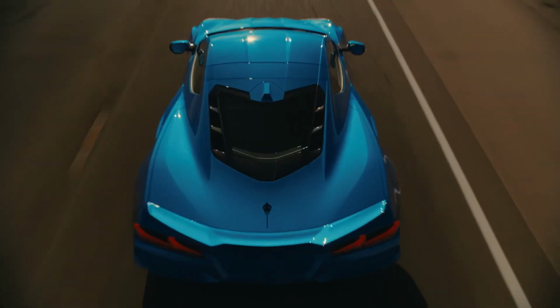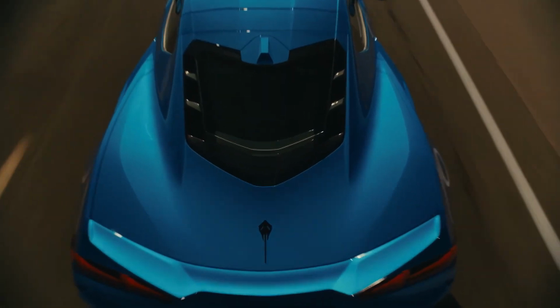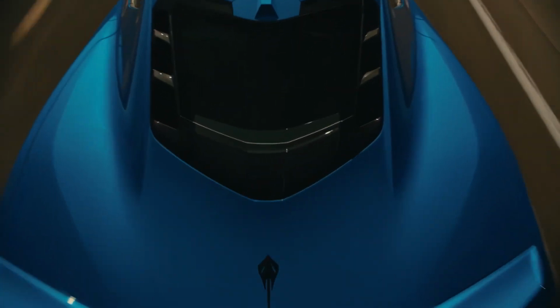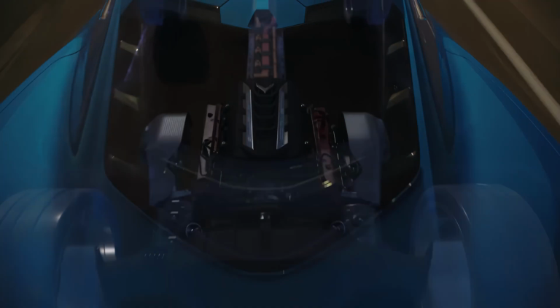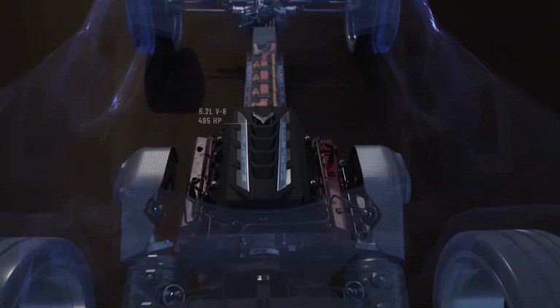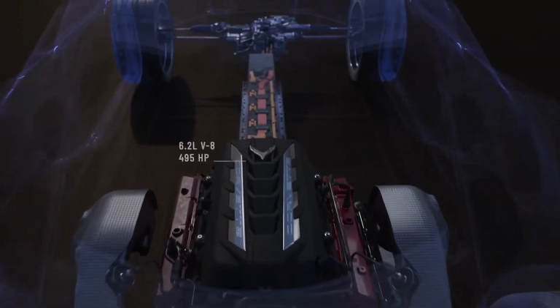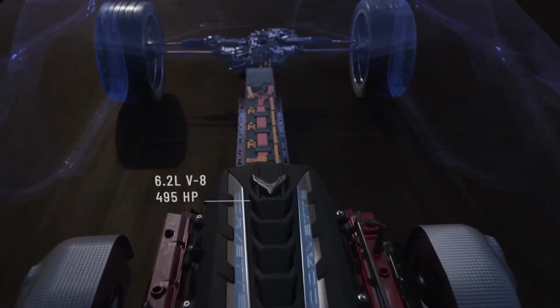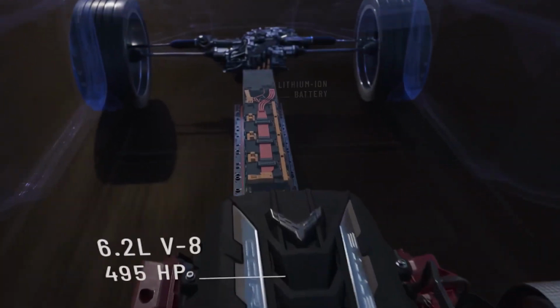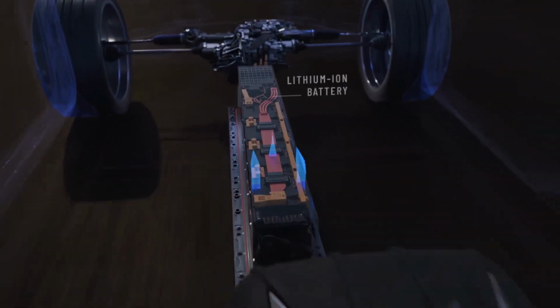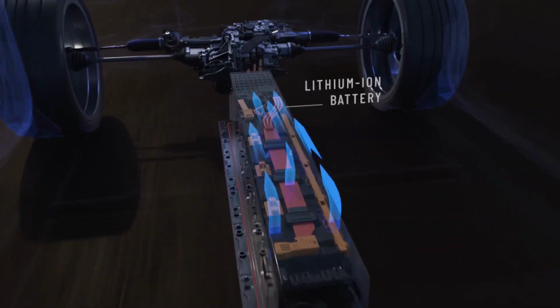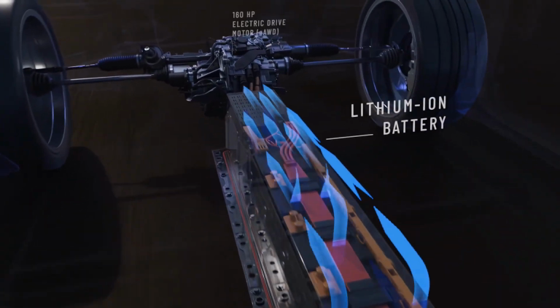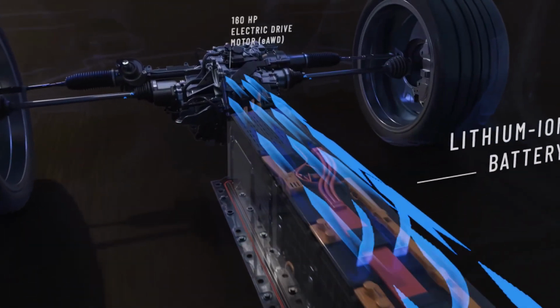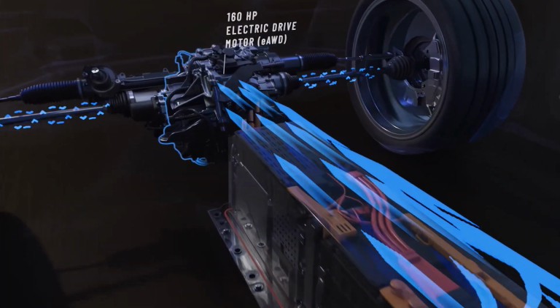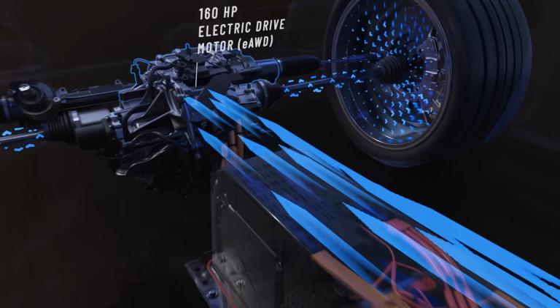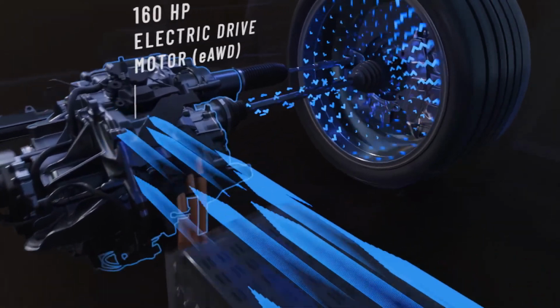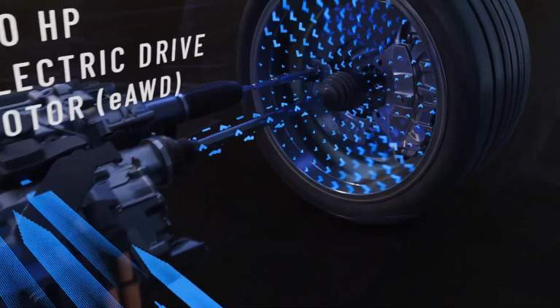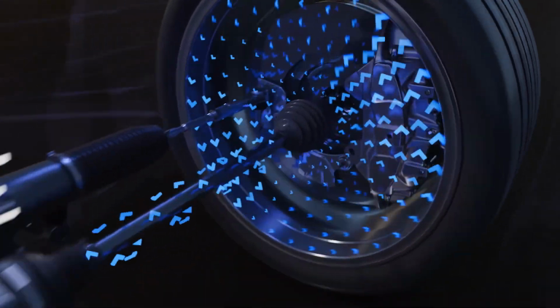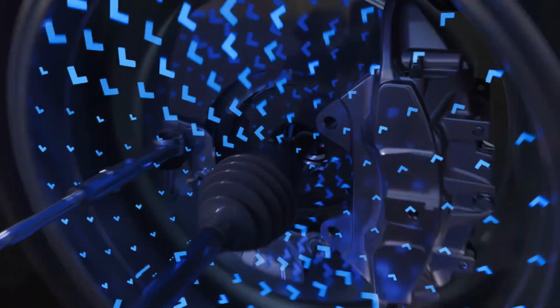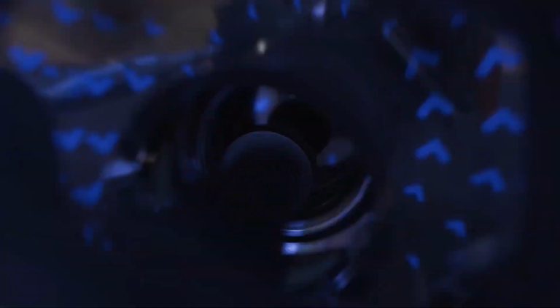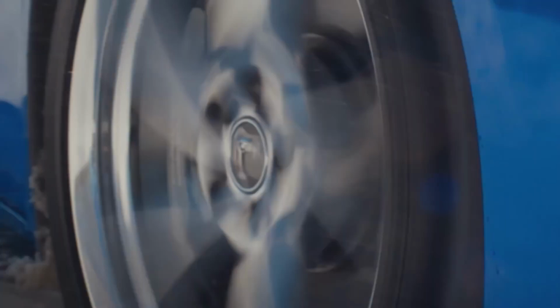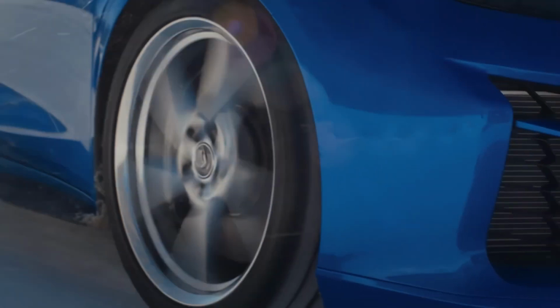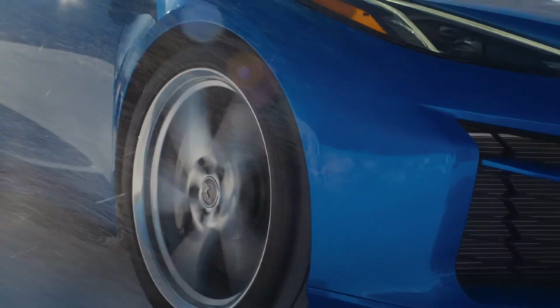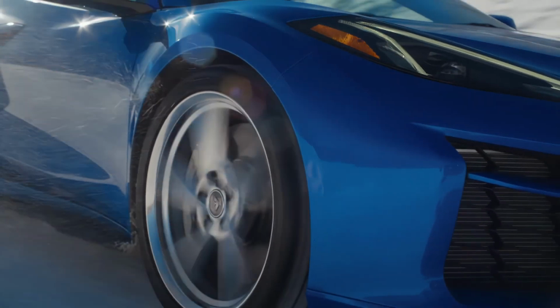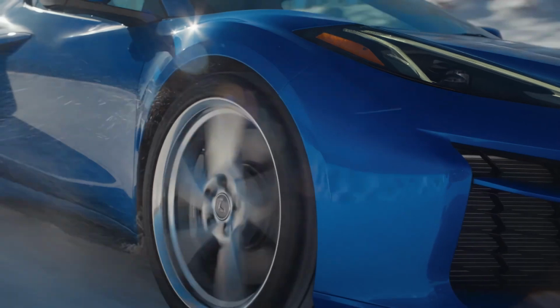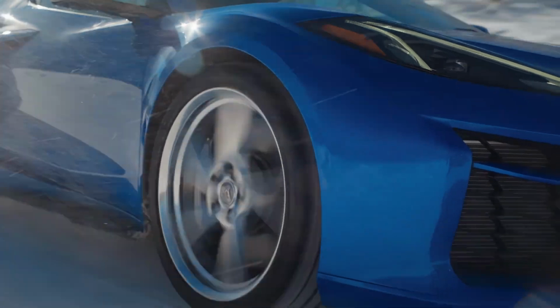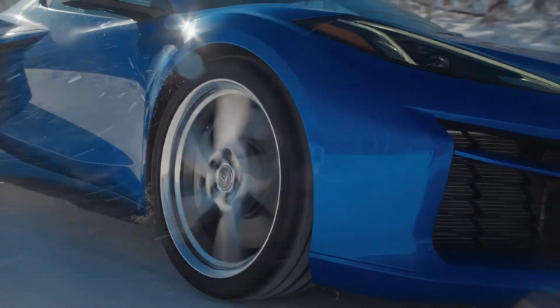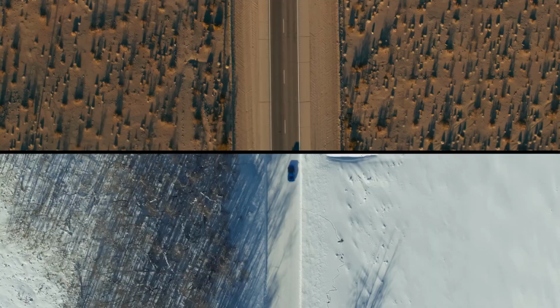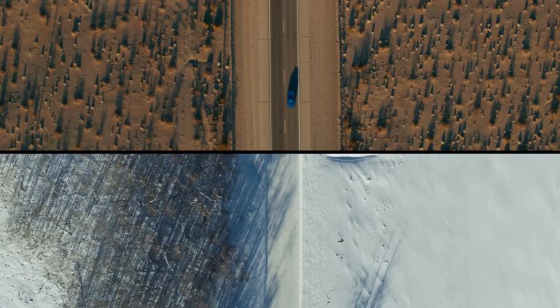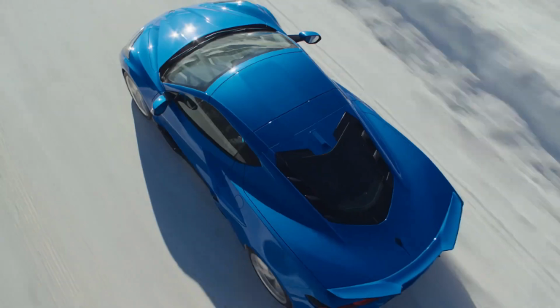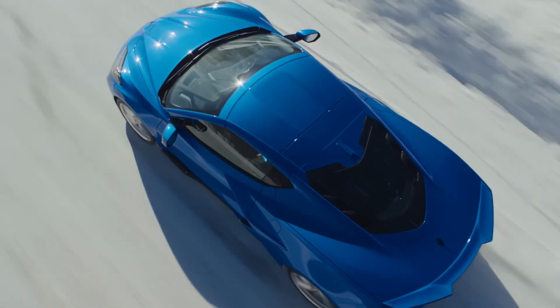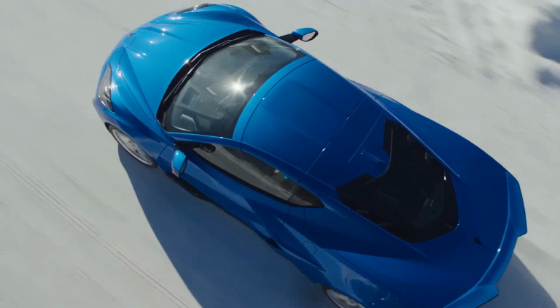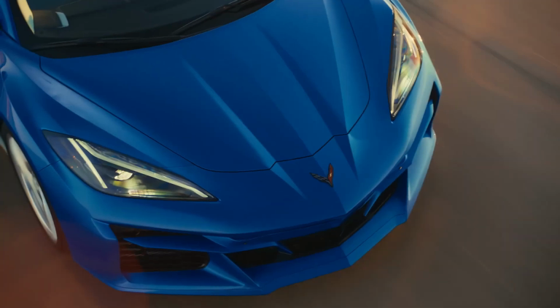Marques Brownlee, who is a tech YouTuber, recently did a review on the E-Ray Corvette and pointed out something that I've not heard mentioned by GM or any other reviewers so far. The battery on the E-Ray is sensitive to cold weather, so if it's under 50 degrees Fahrenheit then it will not allow you to enter stealth mode.